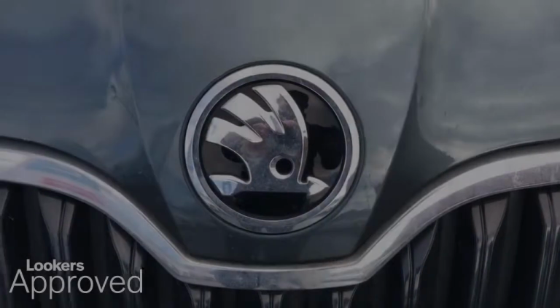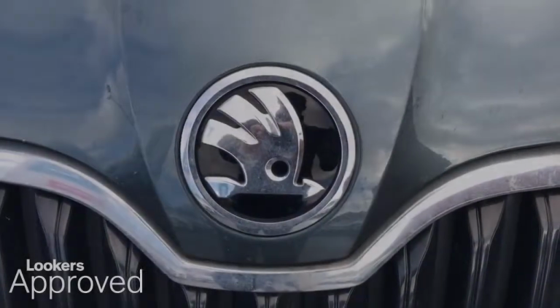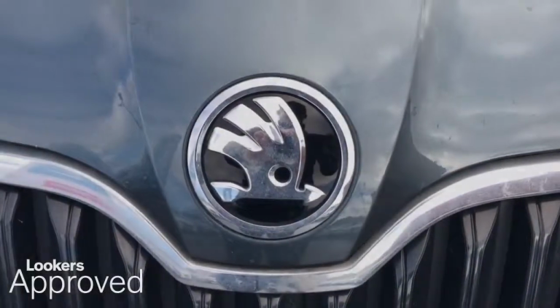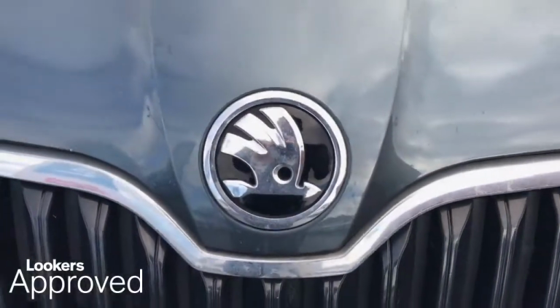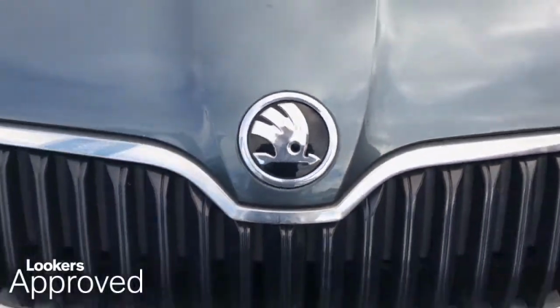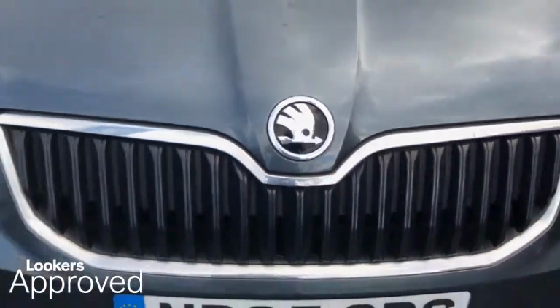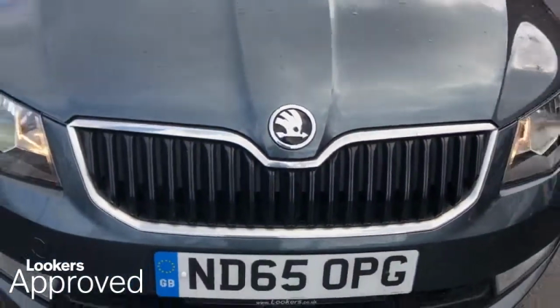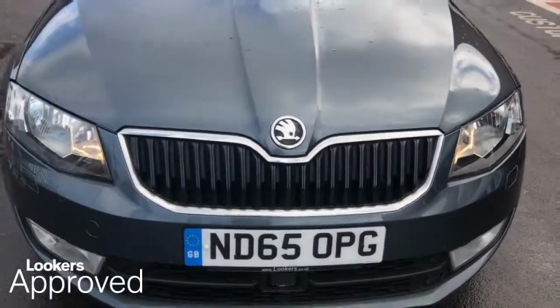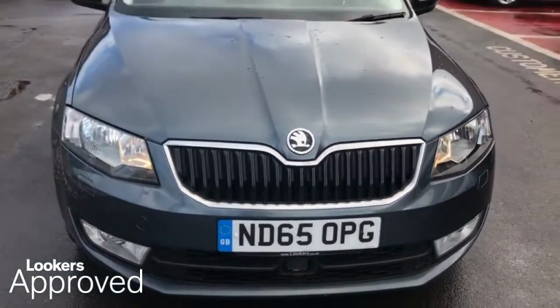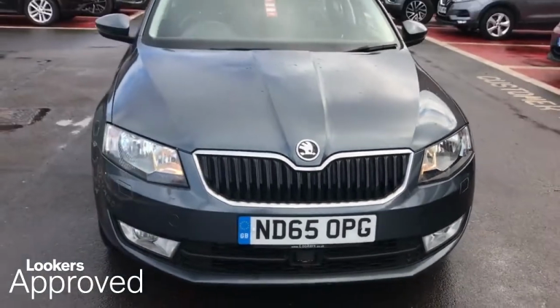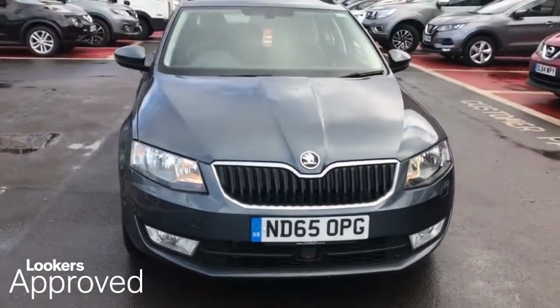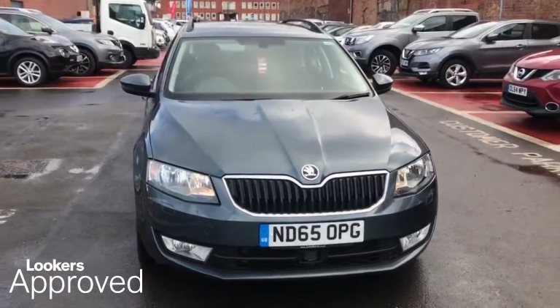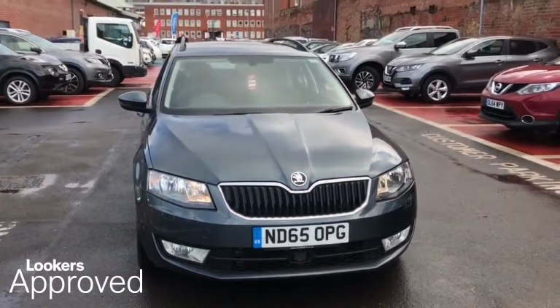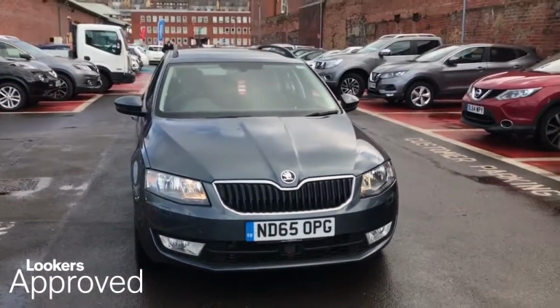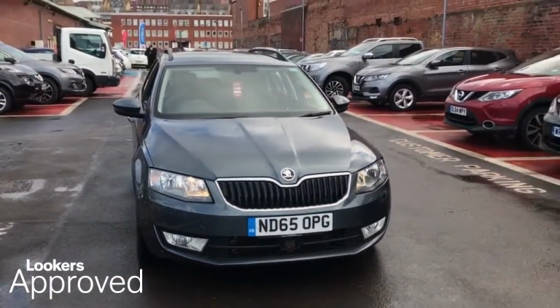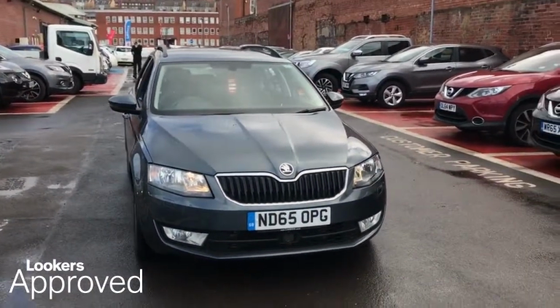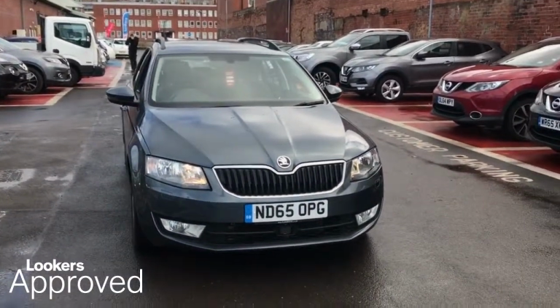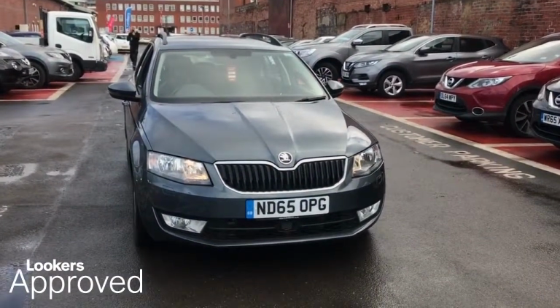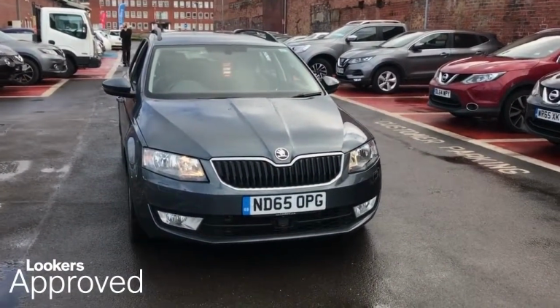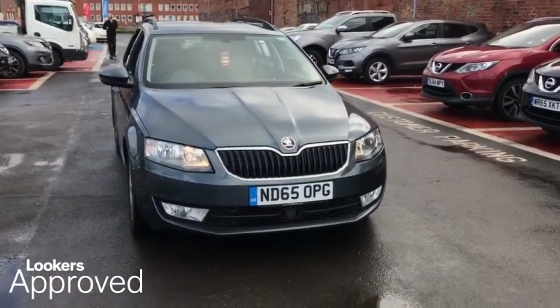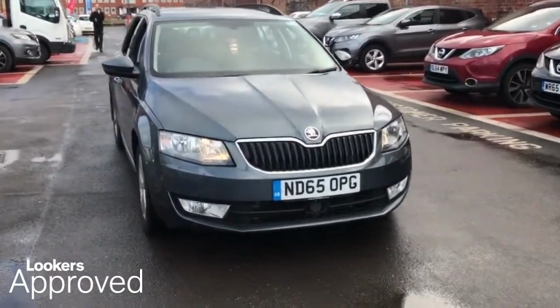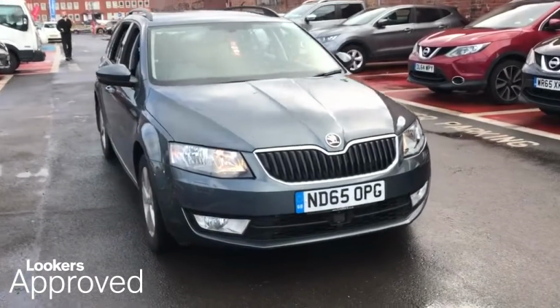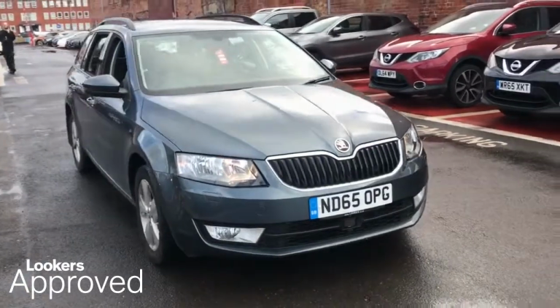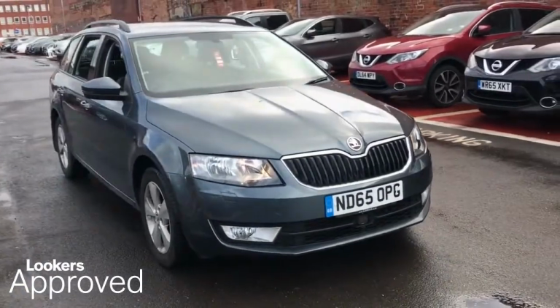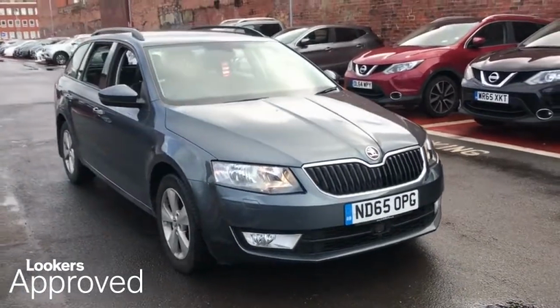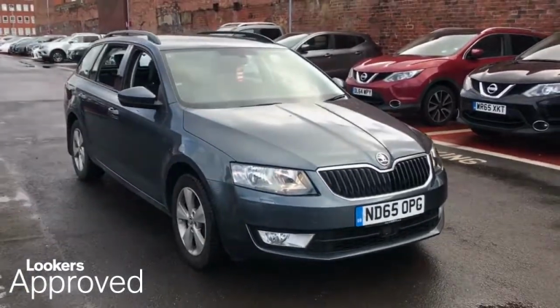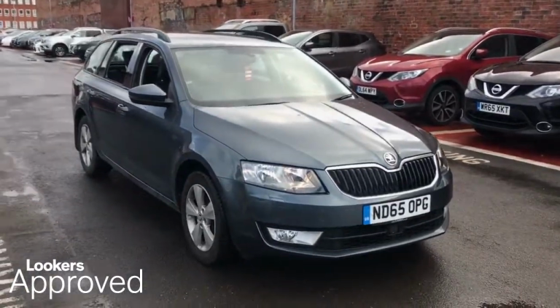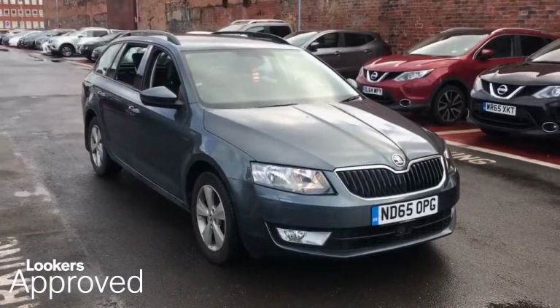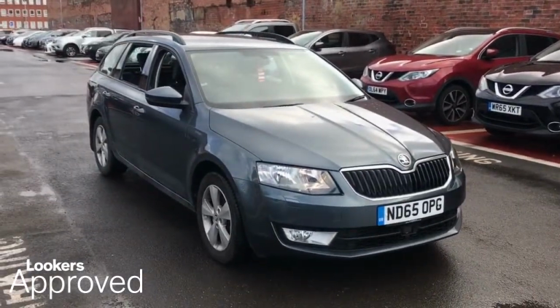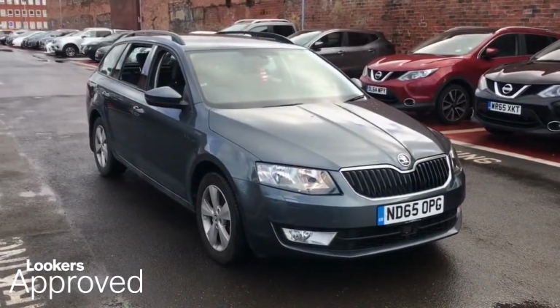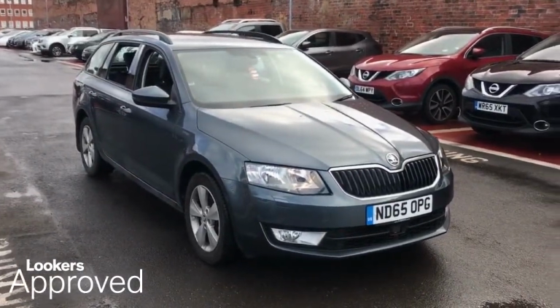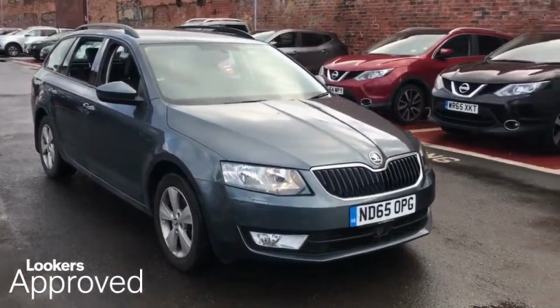I don't want to leave it to chance, when everything is changing. I don't want to live in the past, when everything is fading. Lookers are proud to present this Lookers Approved Used Vehicle.